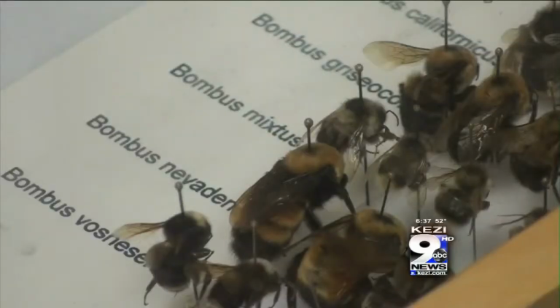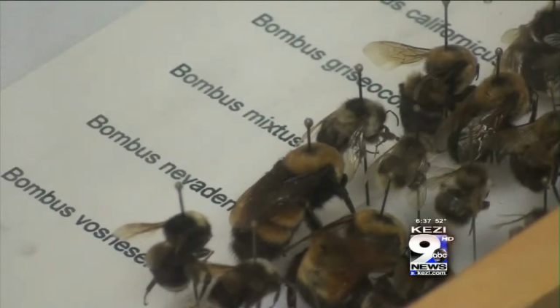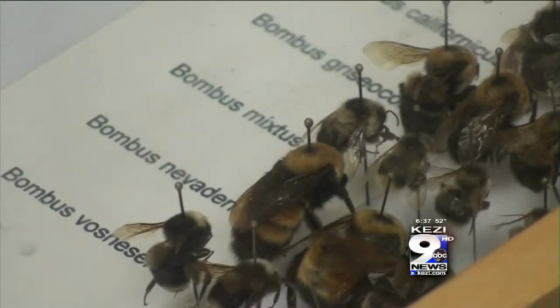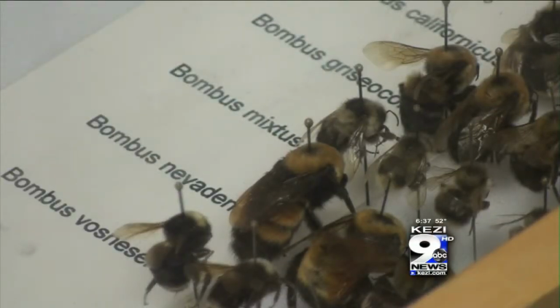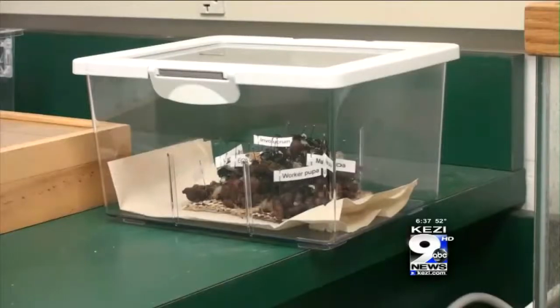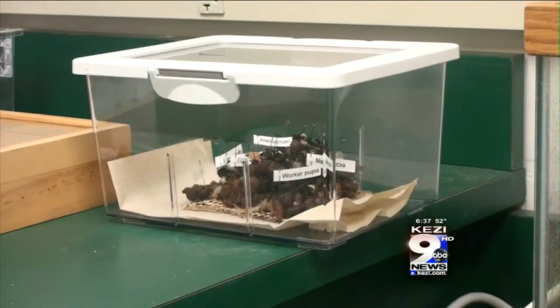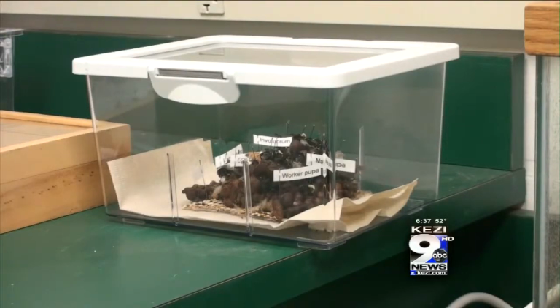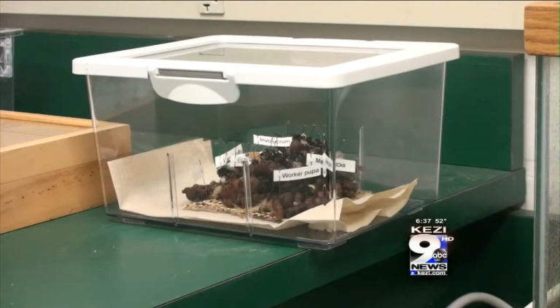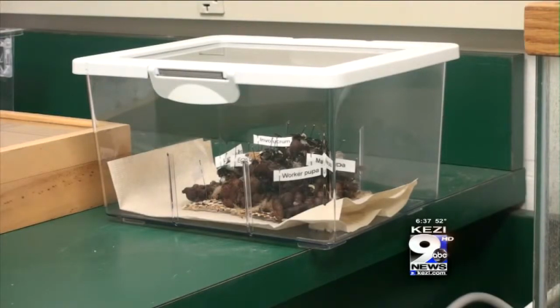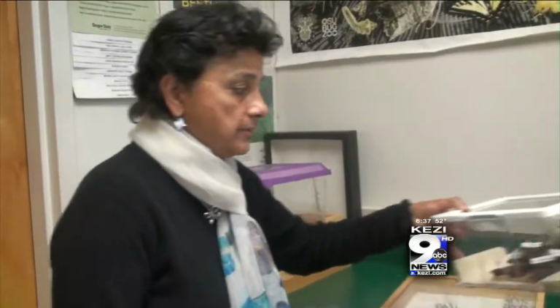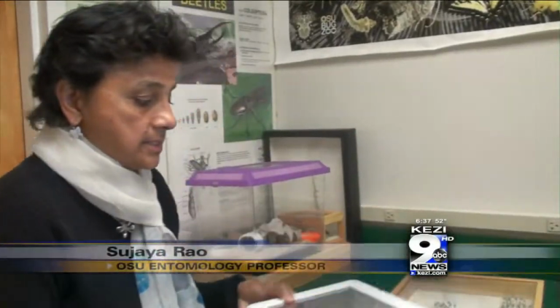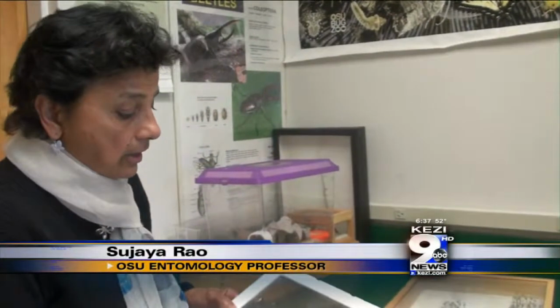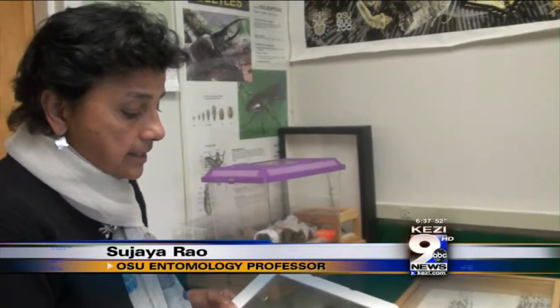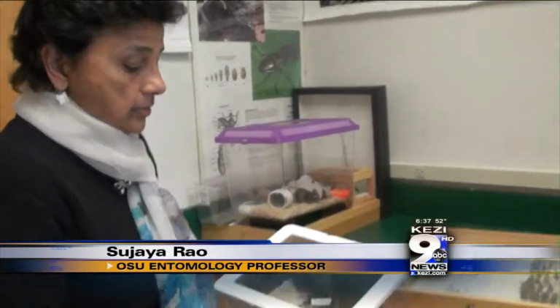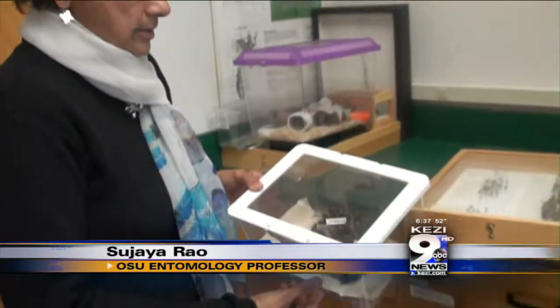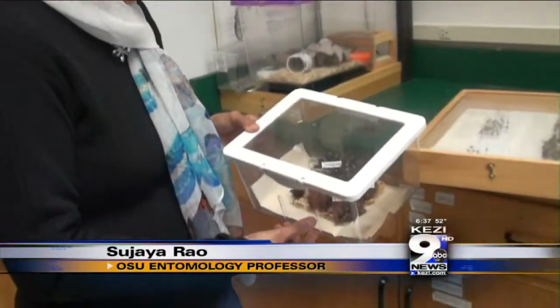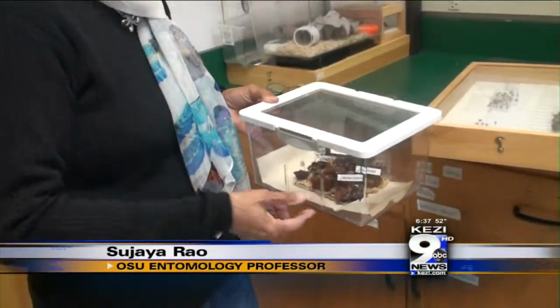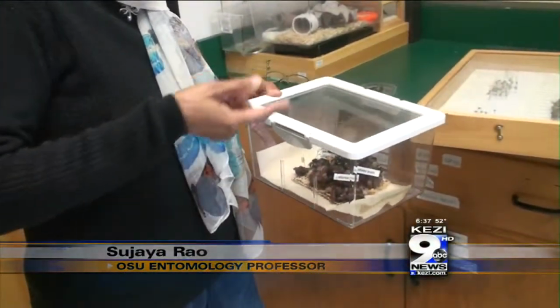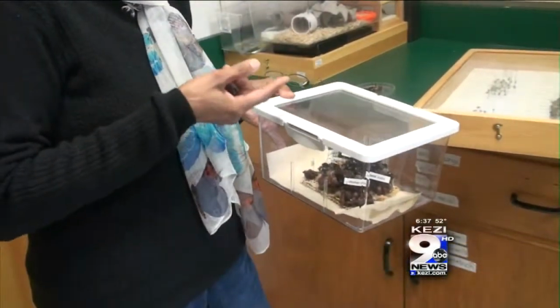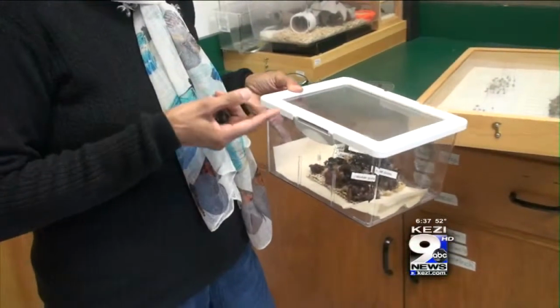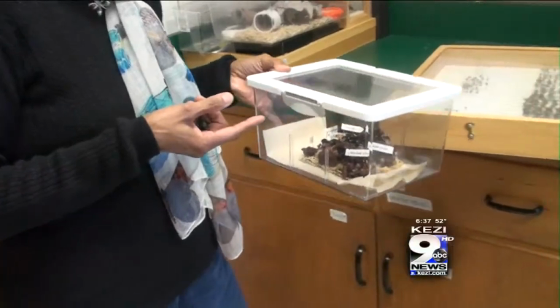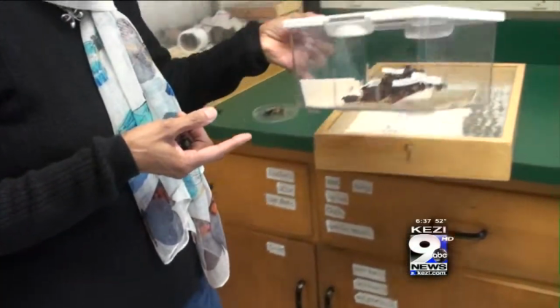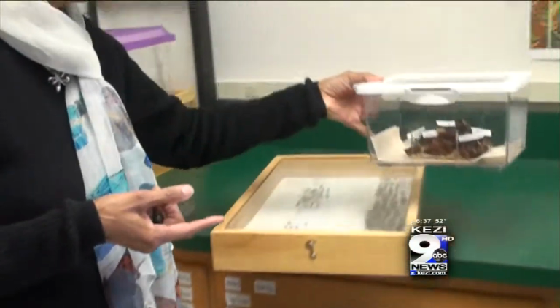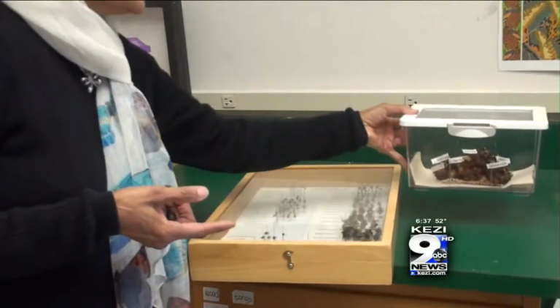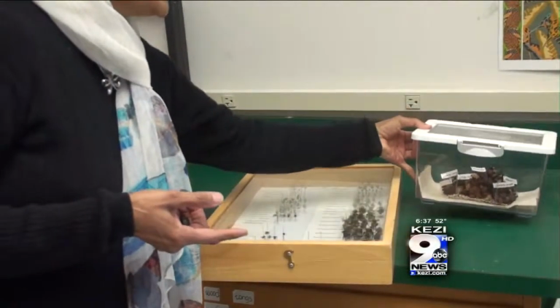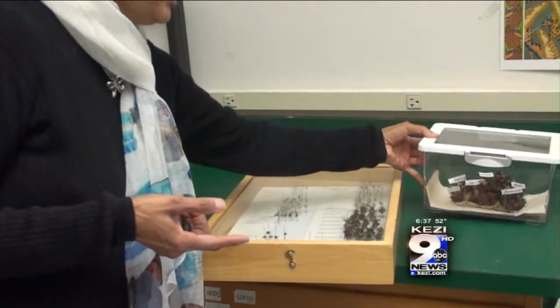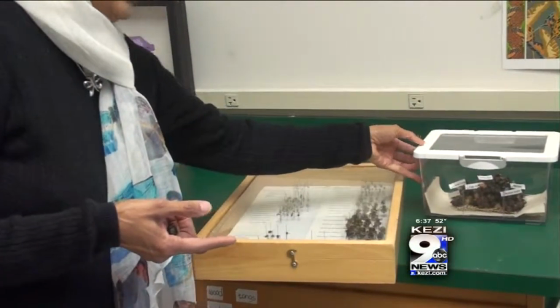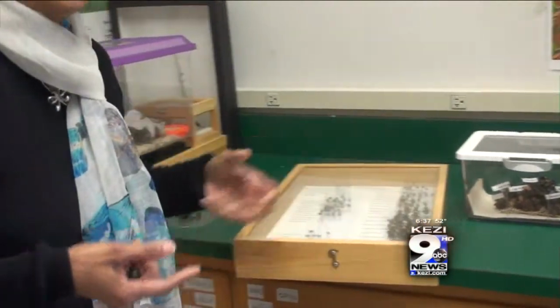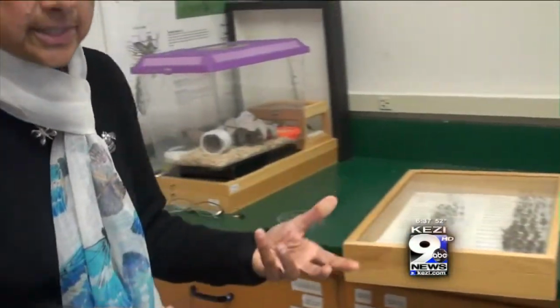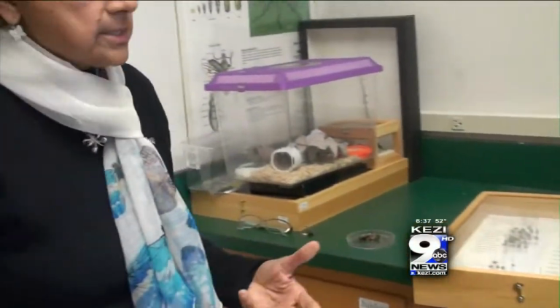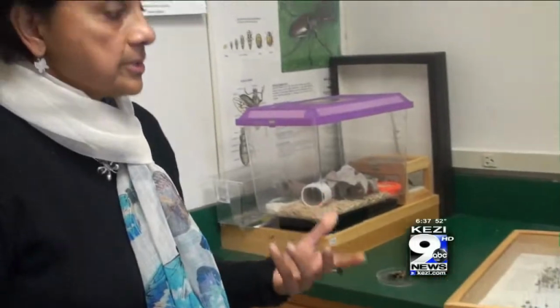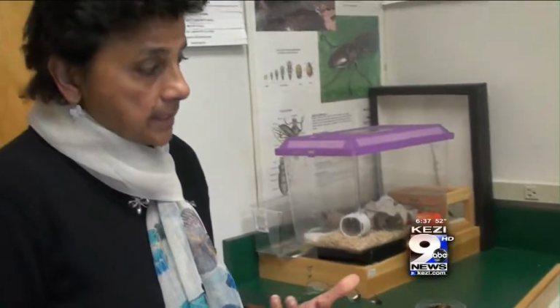Information like where bees forage and if they stick with their colonies. Here, for instance, is a colony. You've got one queen, but you've got lots and lots of workers. And it would be nice to know: are they all going to the same place? Are they going to different places?